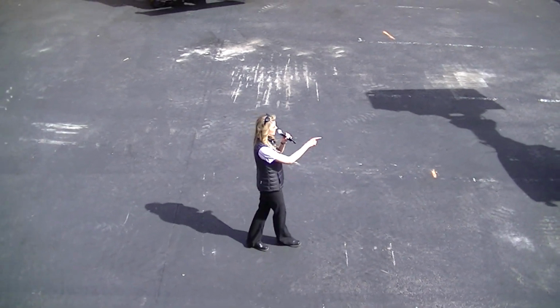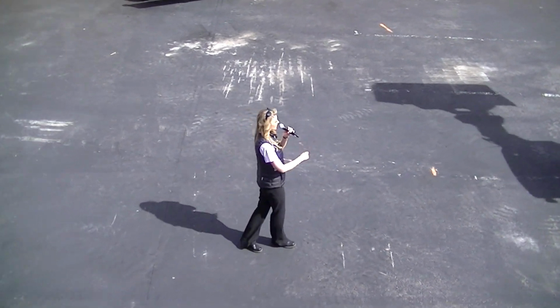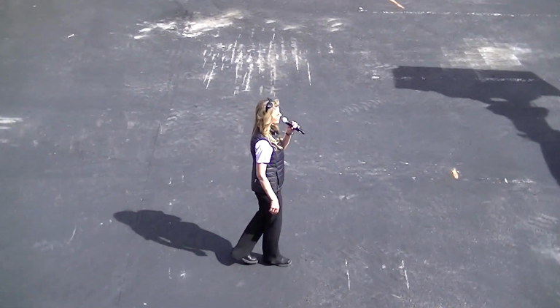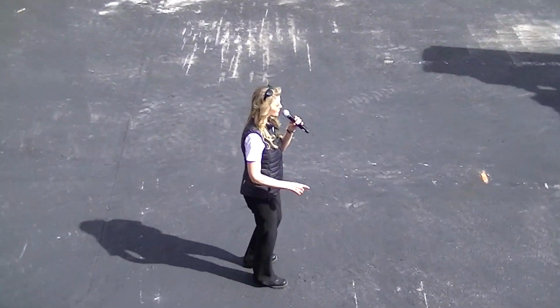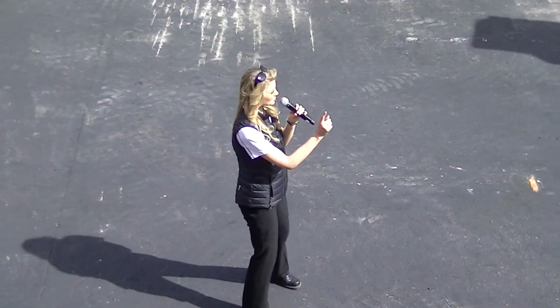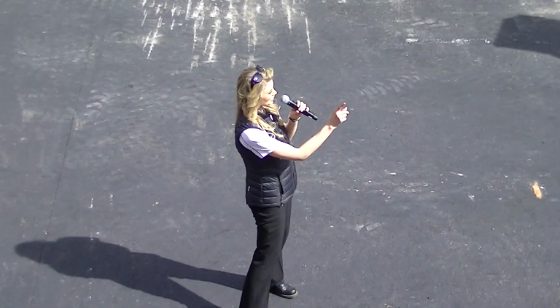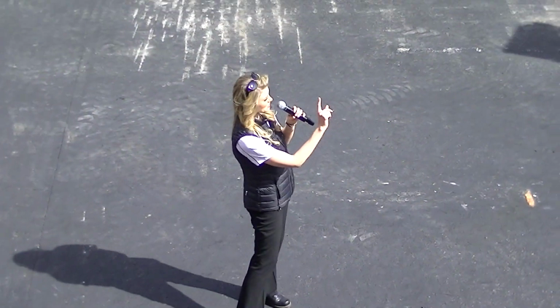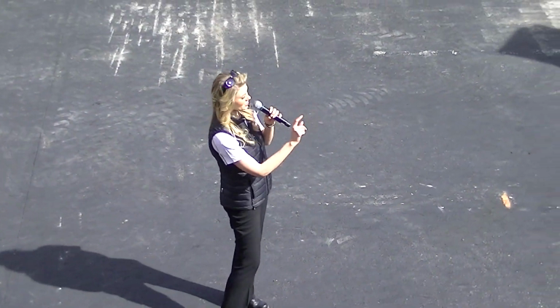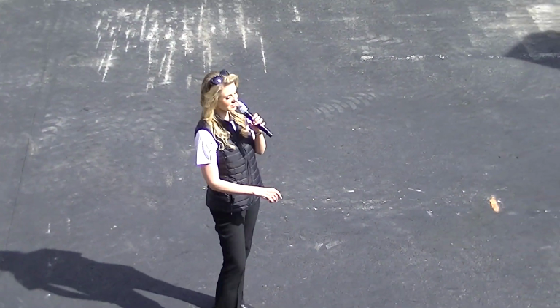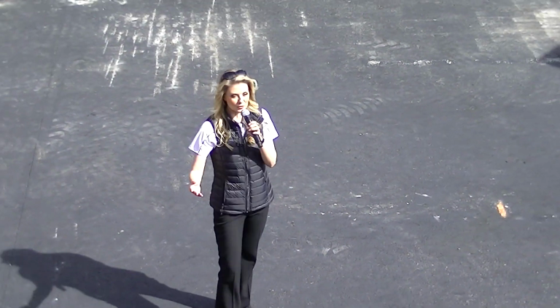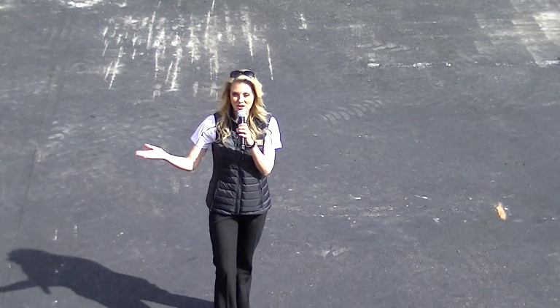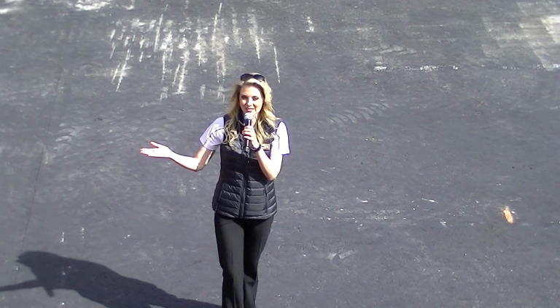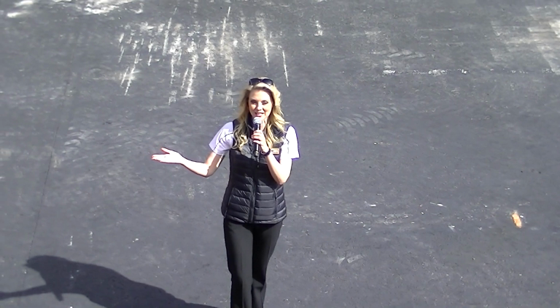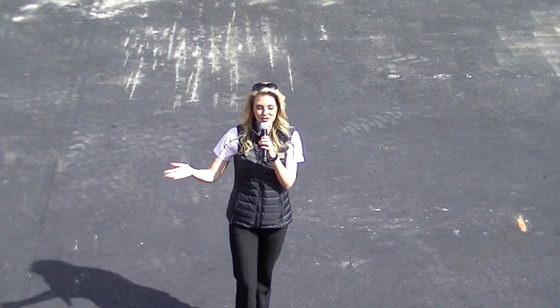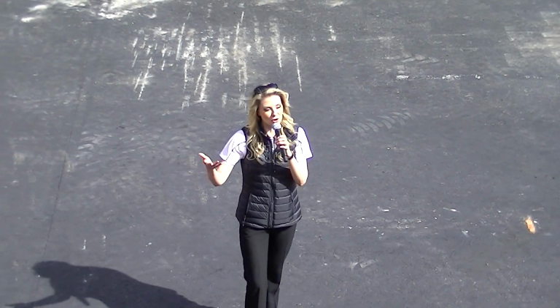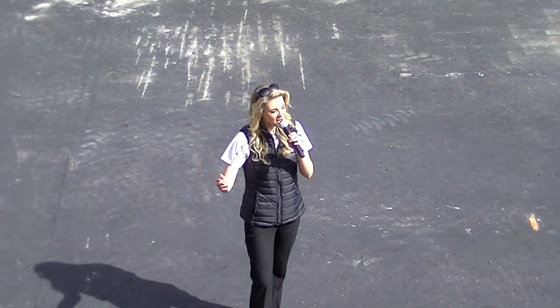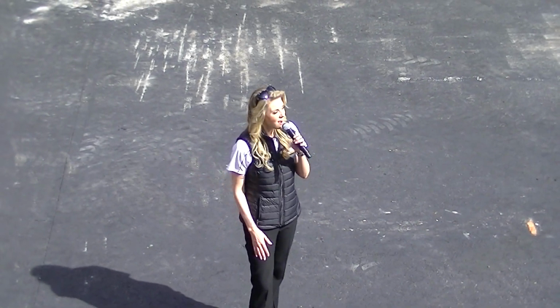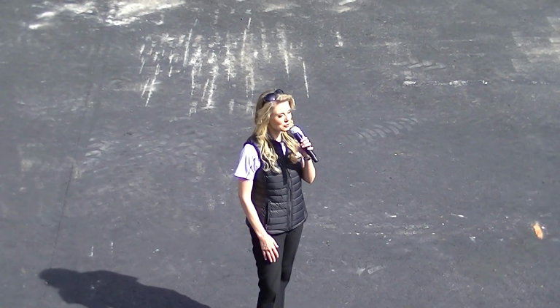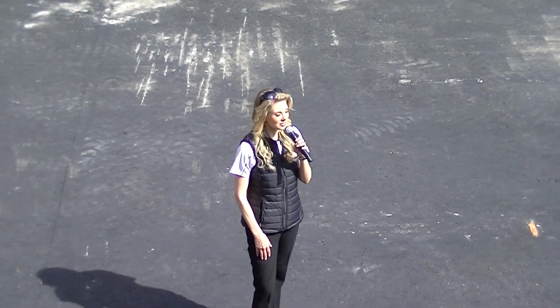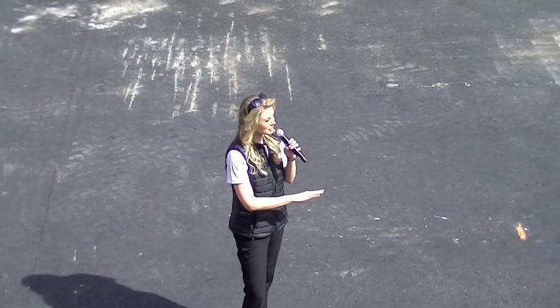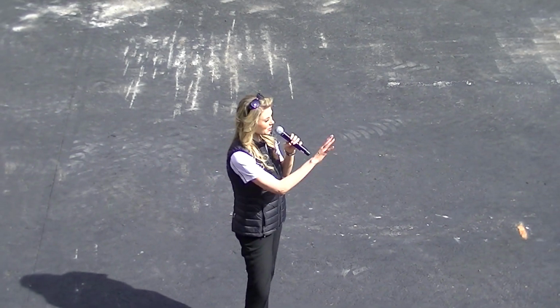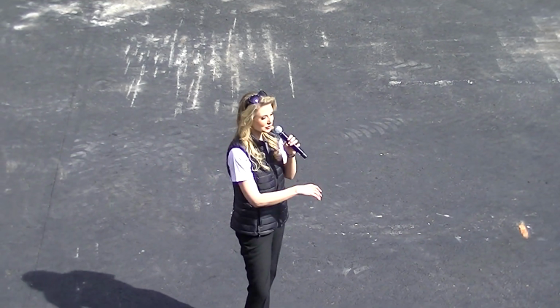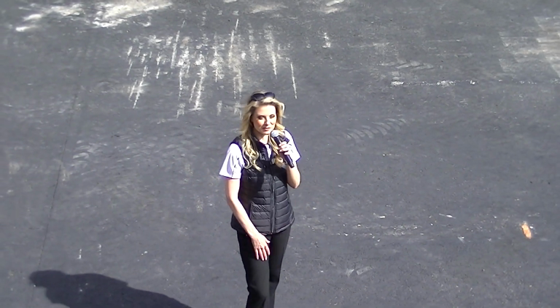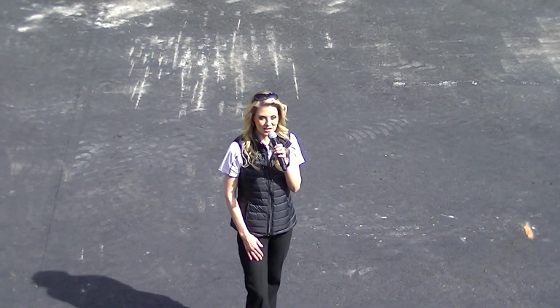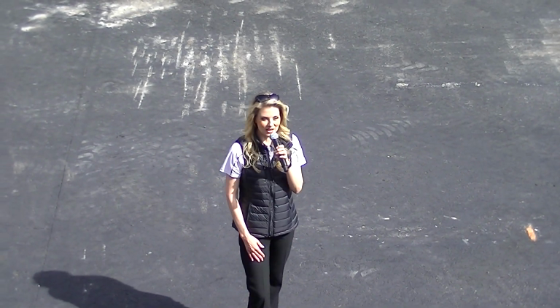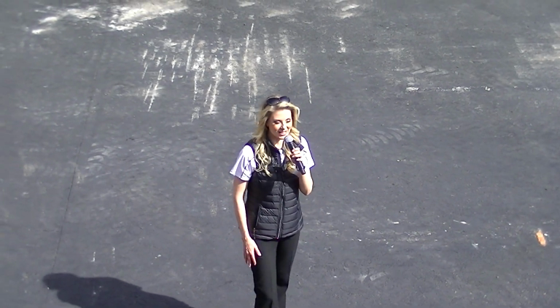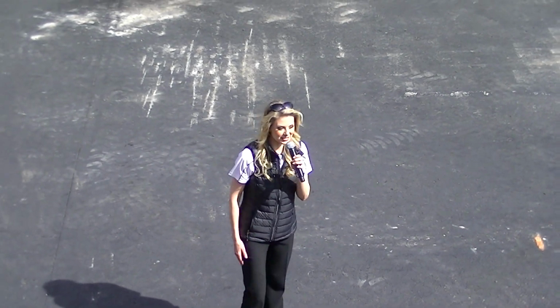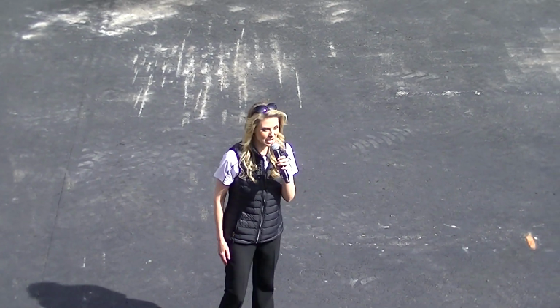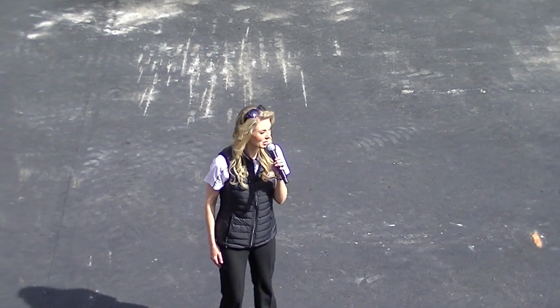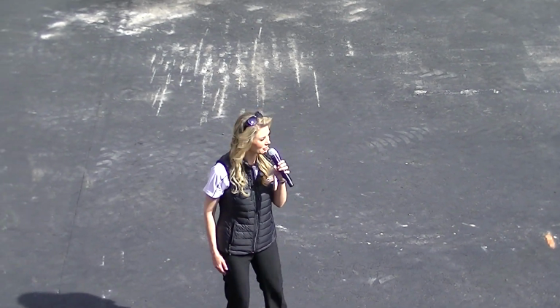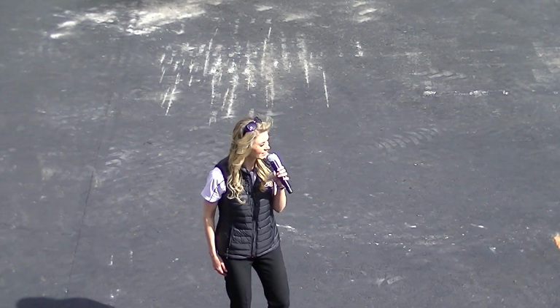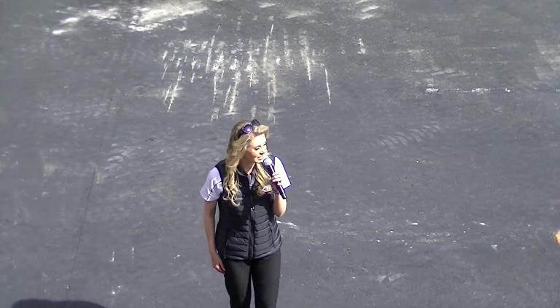We've got Nigel here doing a little pirouette for you. He's actually one of our Dancing Diggers, so of course he's going to show off a little bit here while he does our demo with our Teleskid.